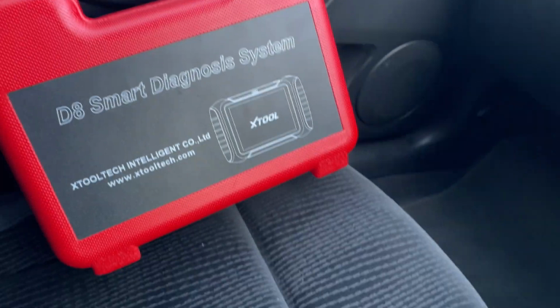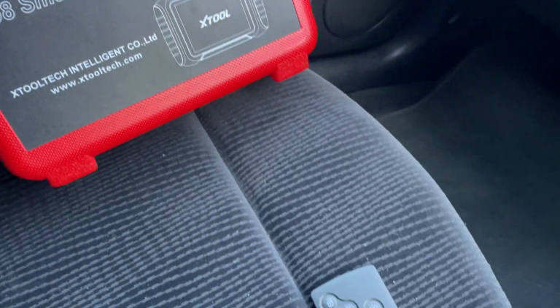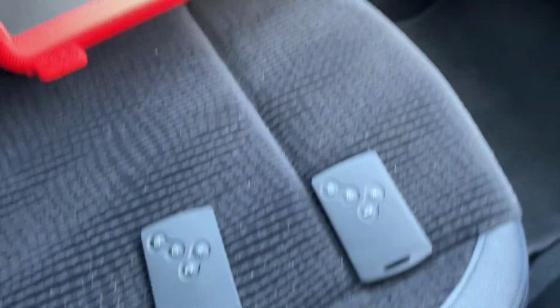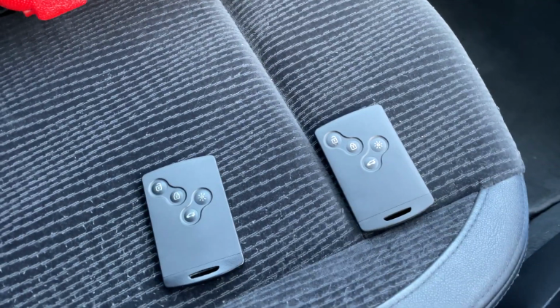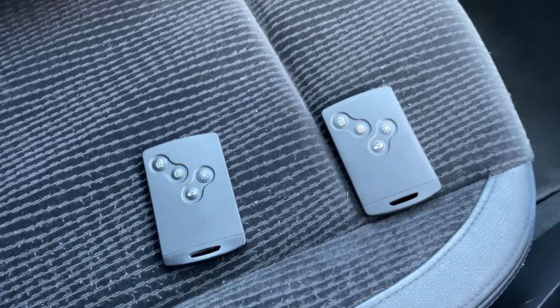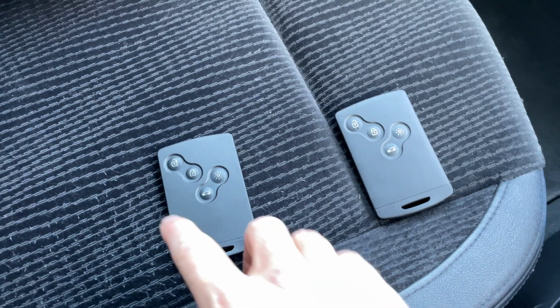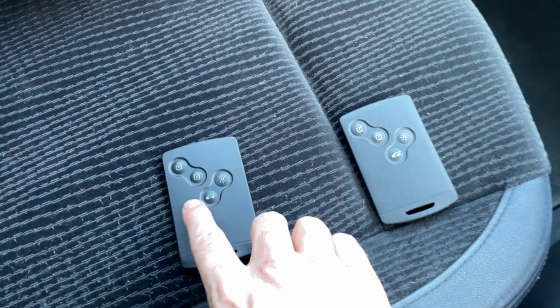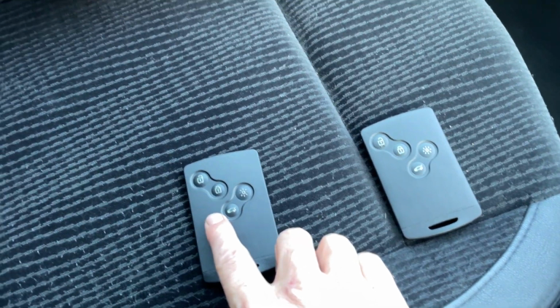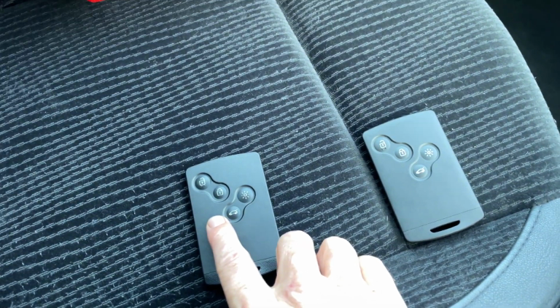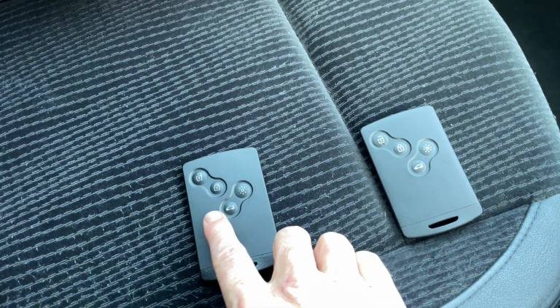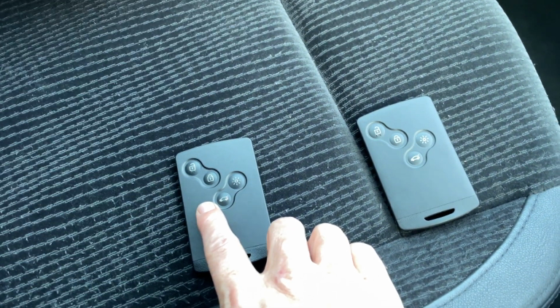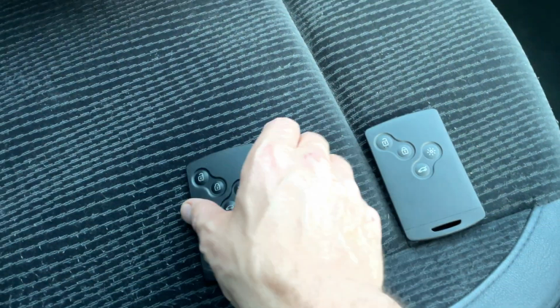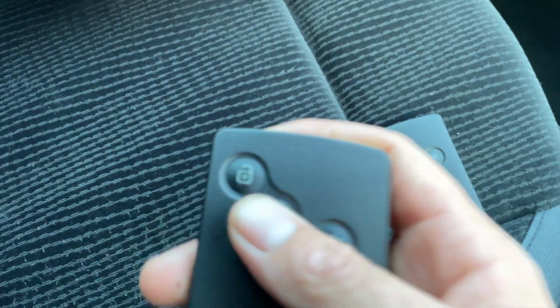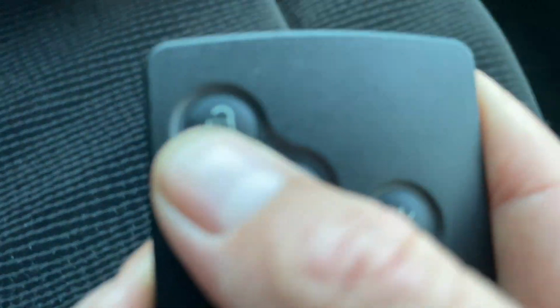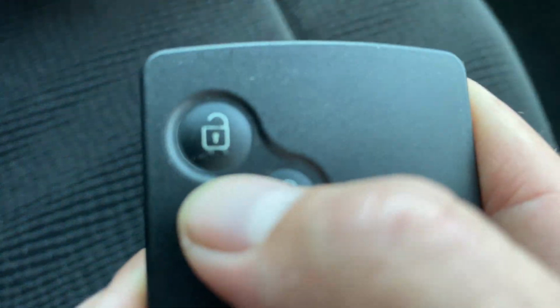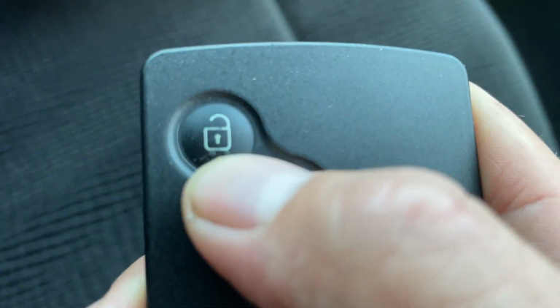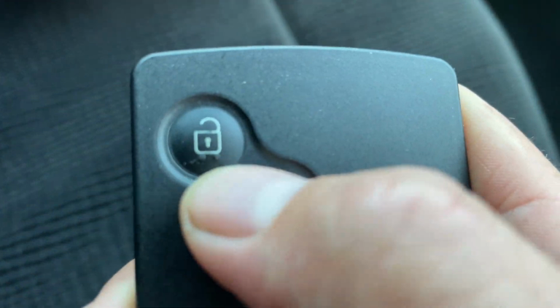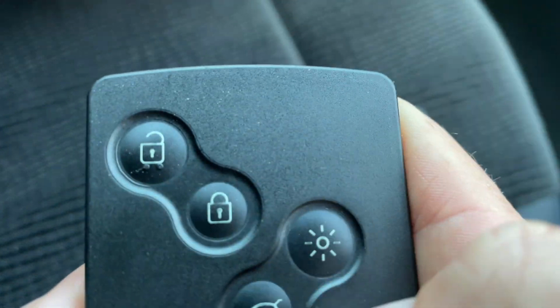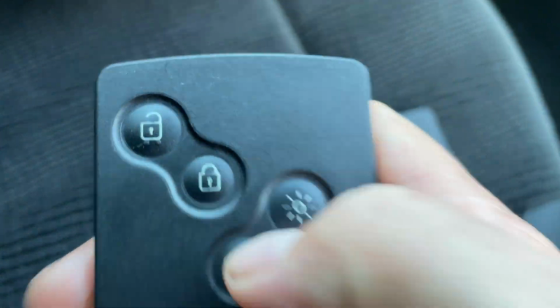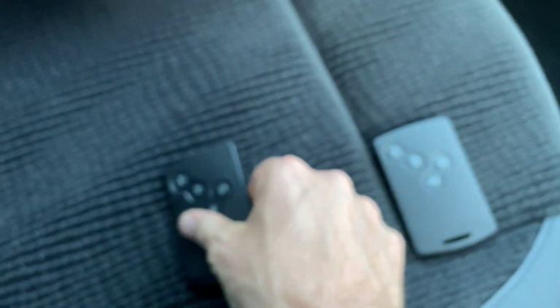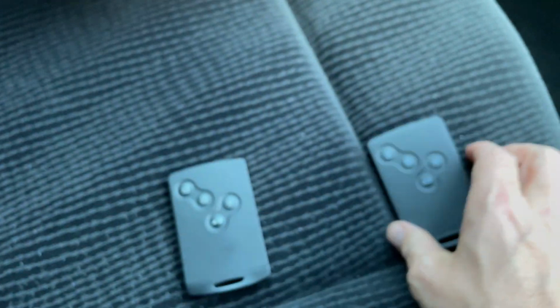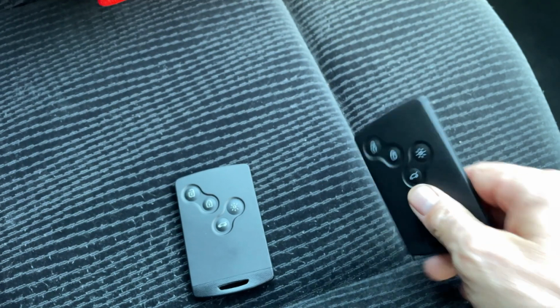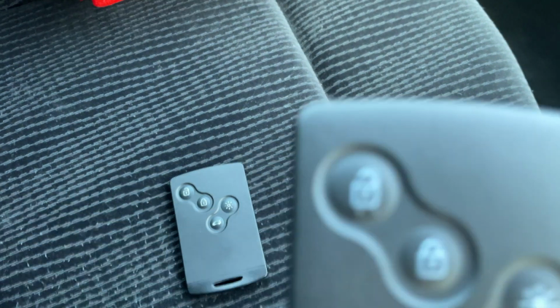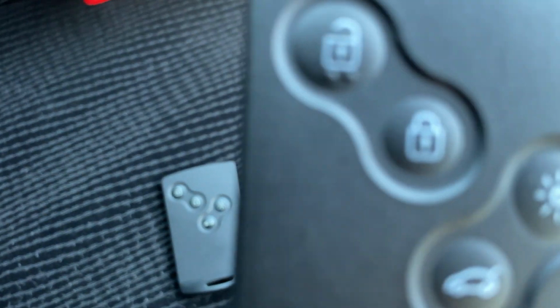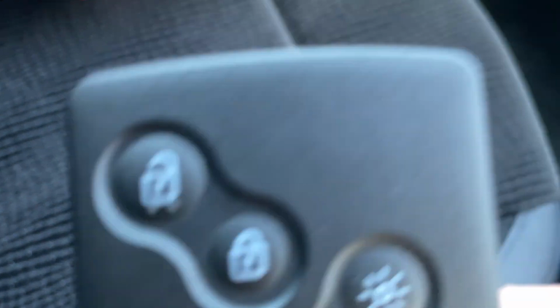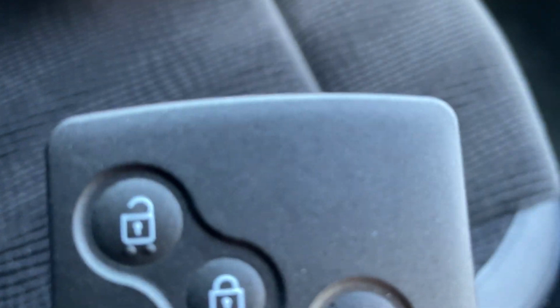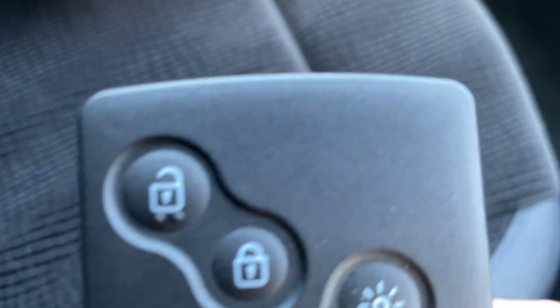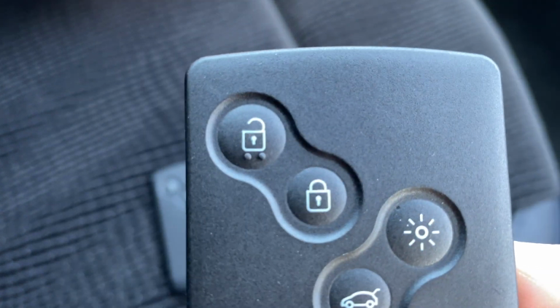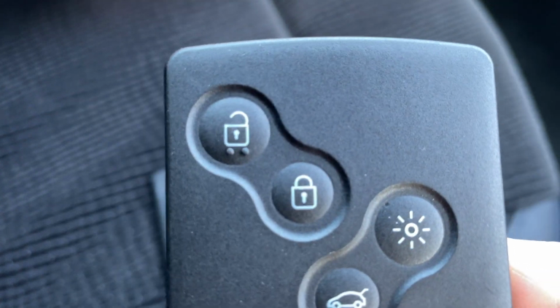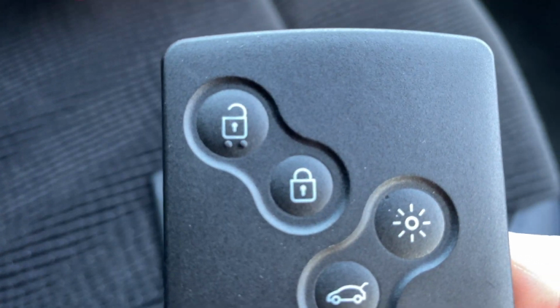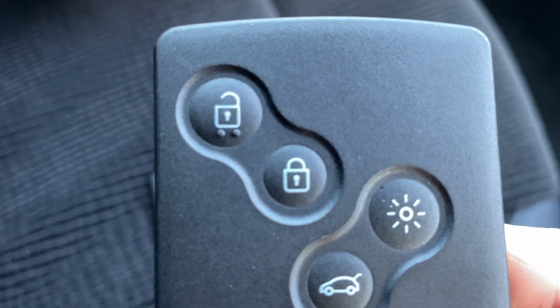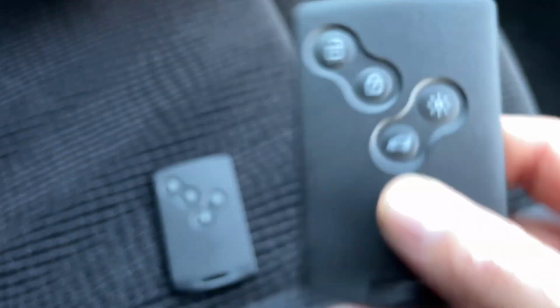So here we go. This is the original key — as you can see it has a bit of wear and tear on it. And then this is the new one, the brand new one that we need to program to the car.